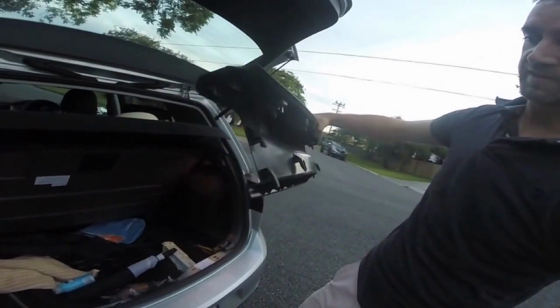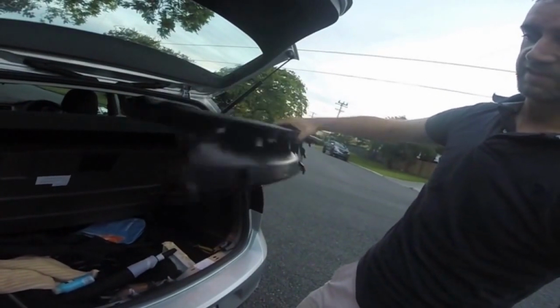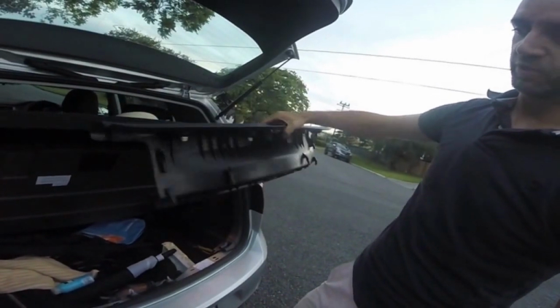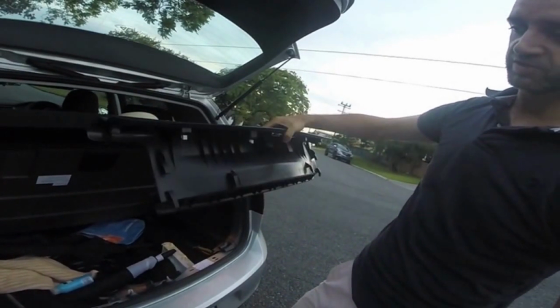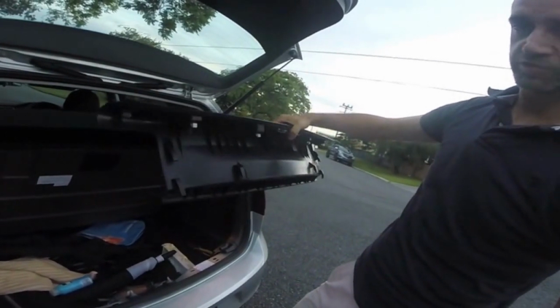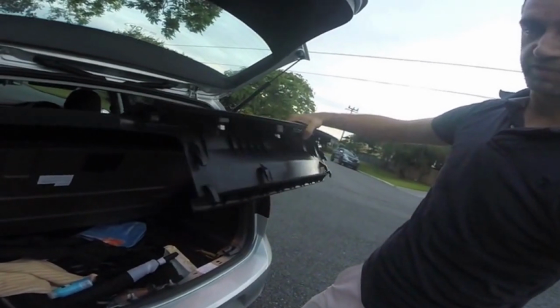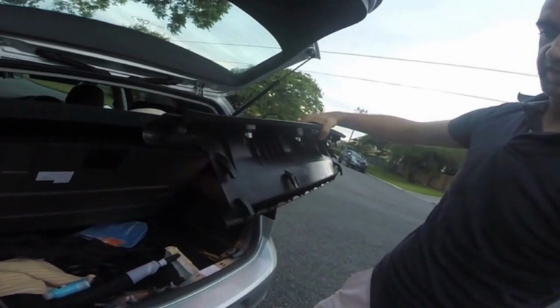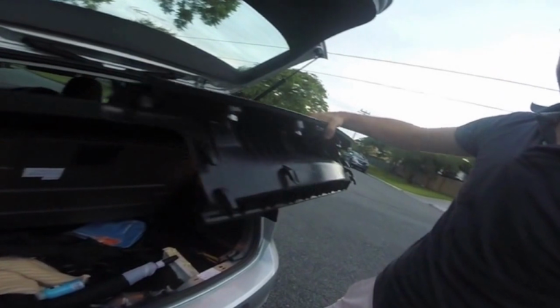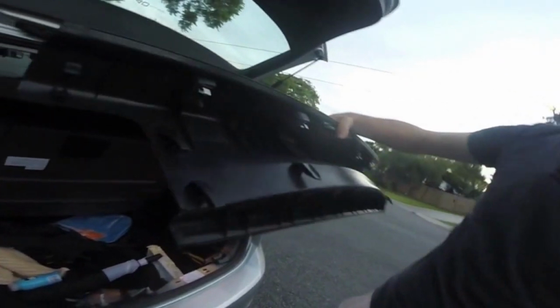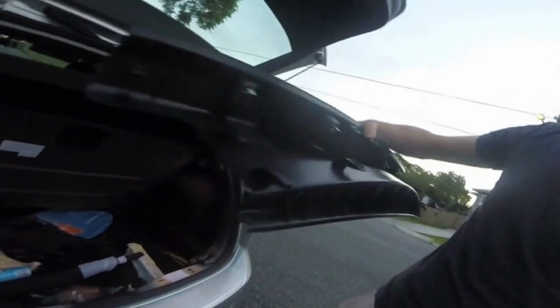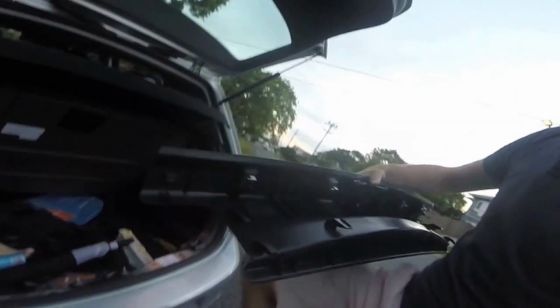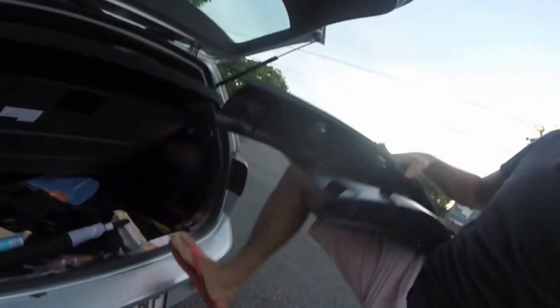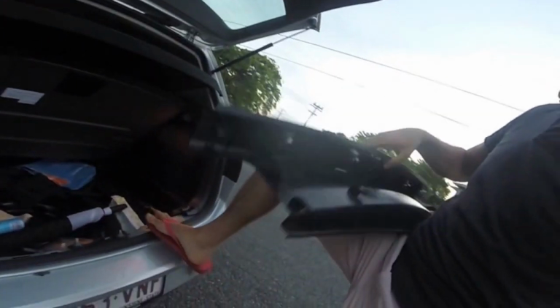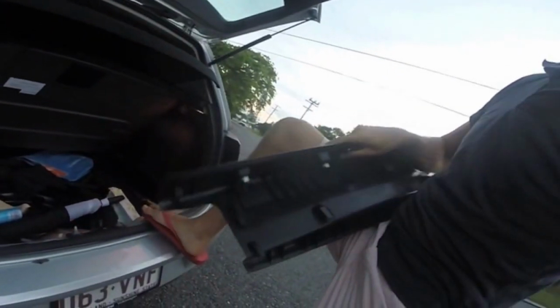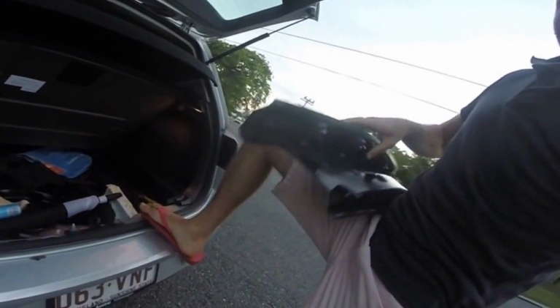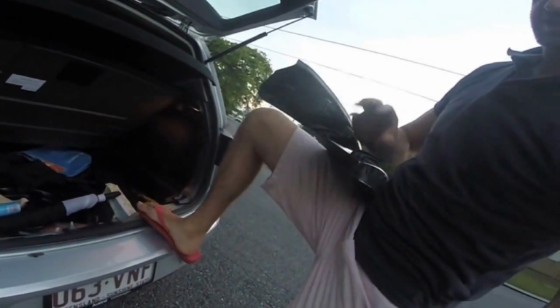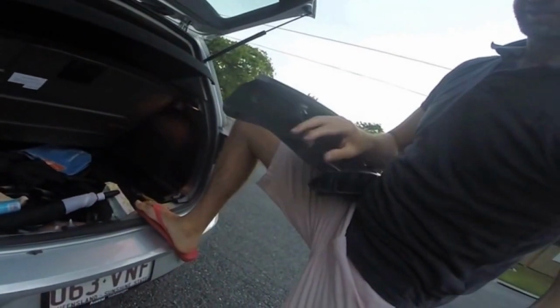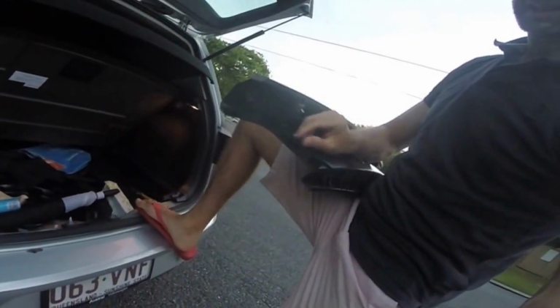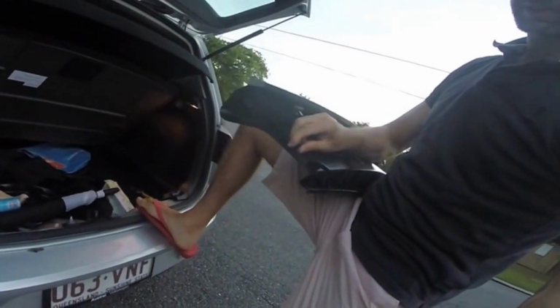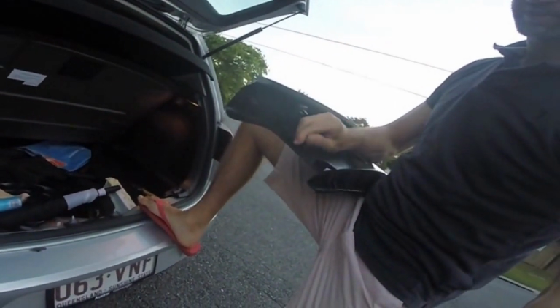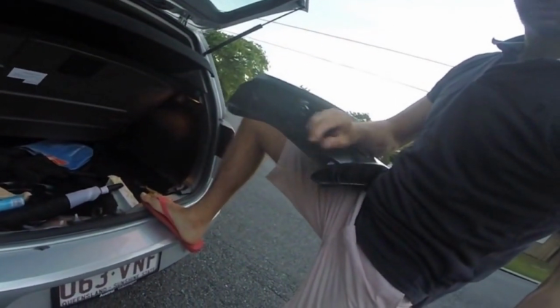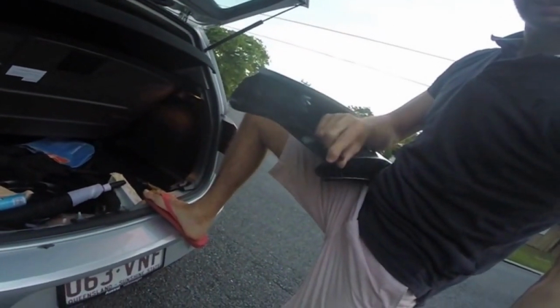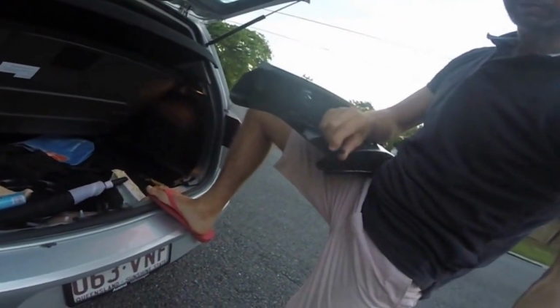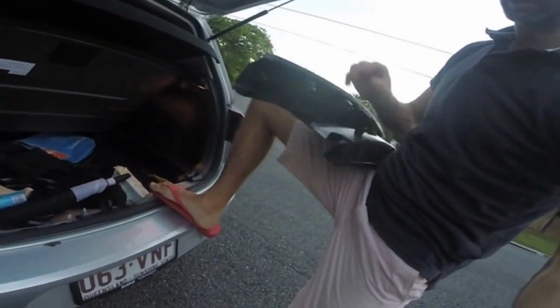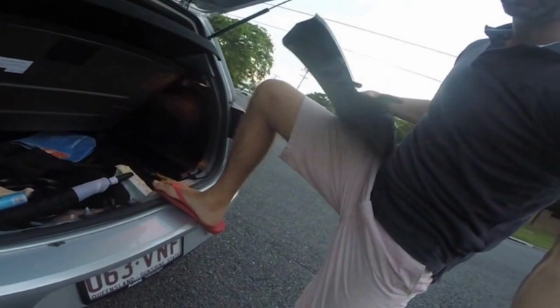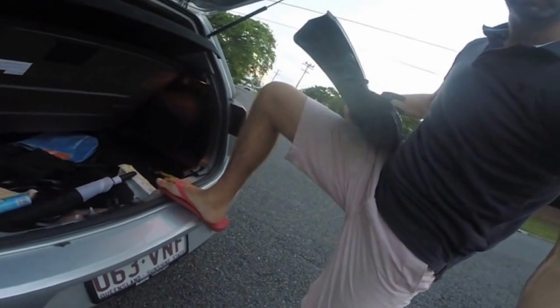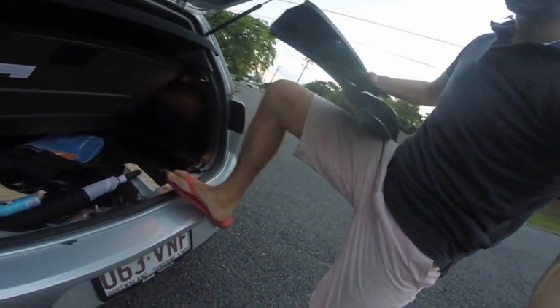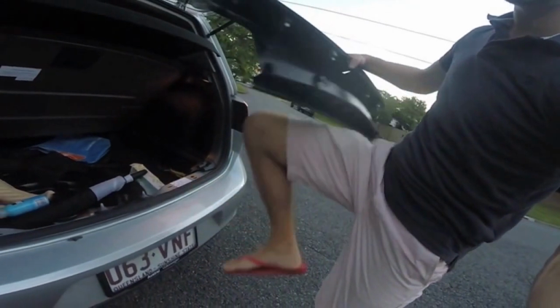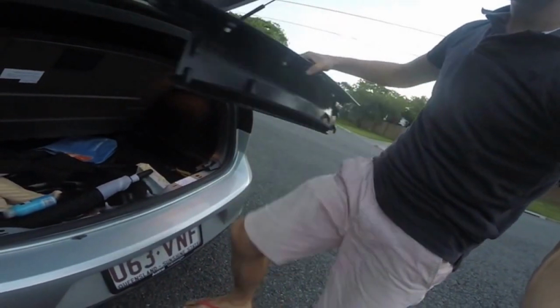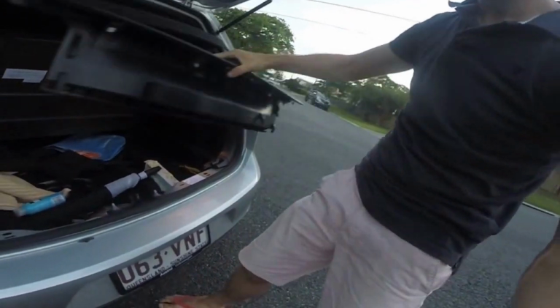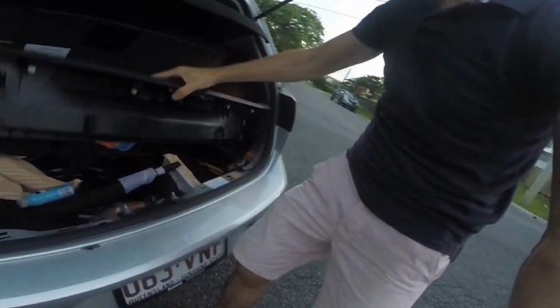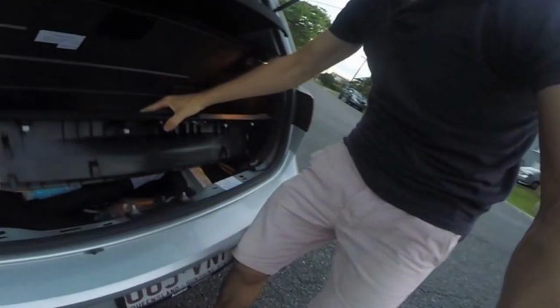Do not pull it toward the front of the car, because if you pull it that way you'll be snapping these pieces of plastic here, which is obviously not what you want to do.